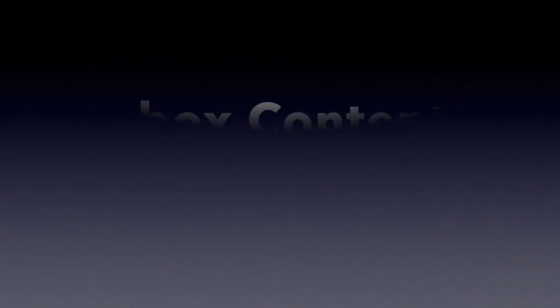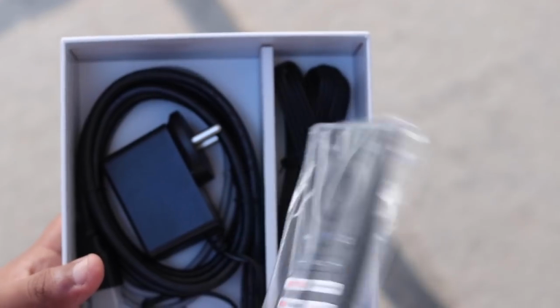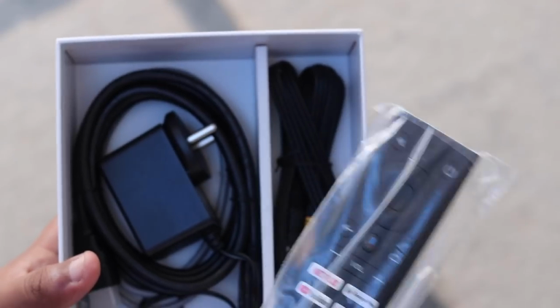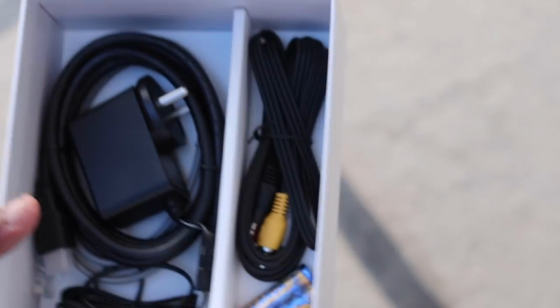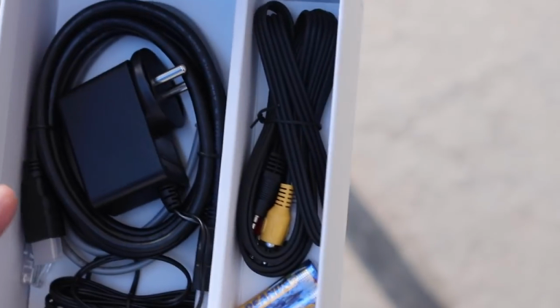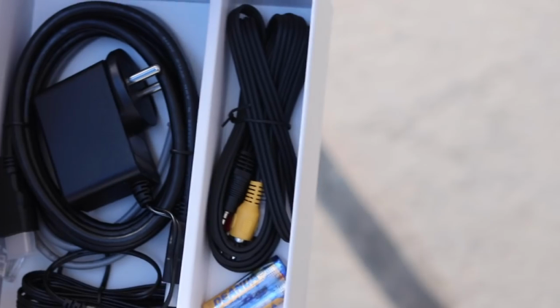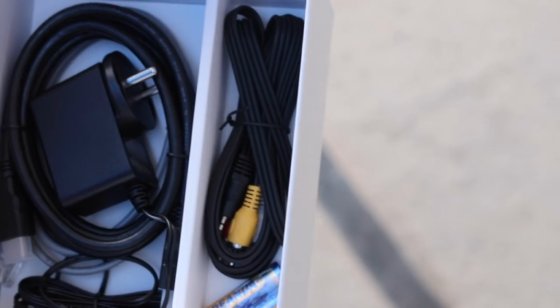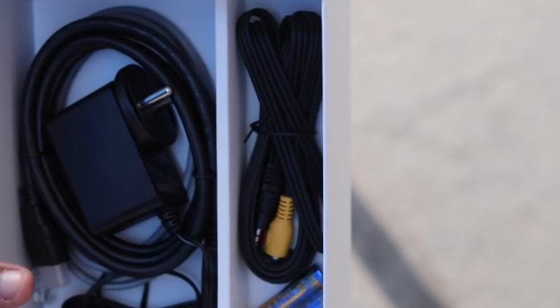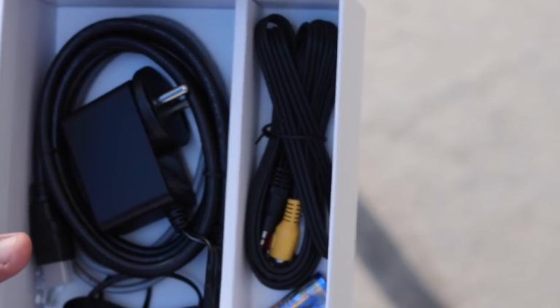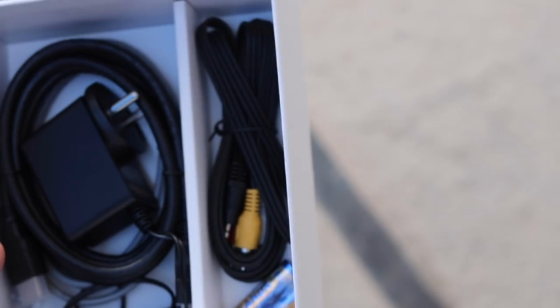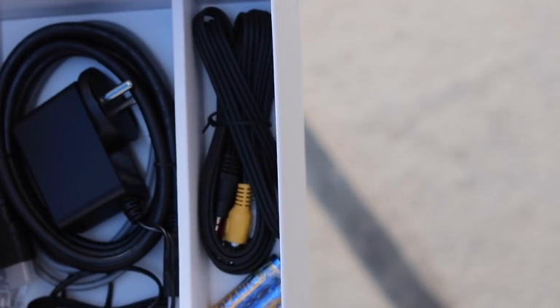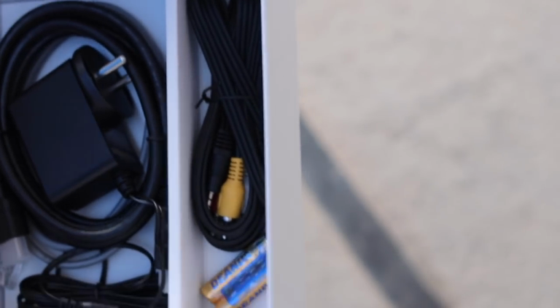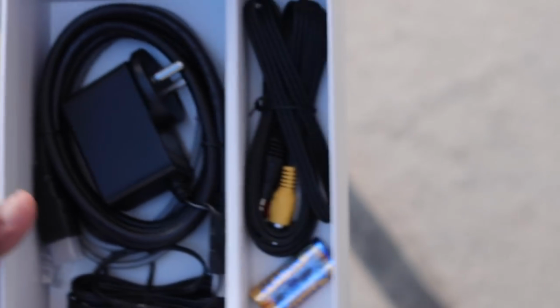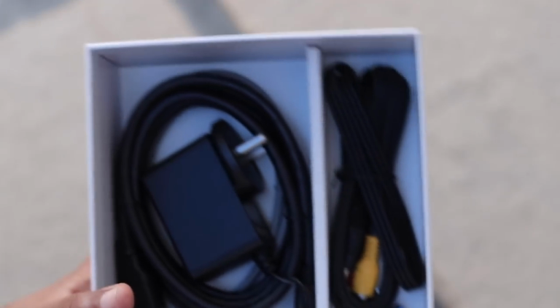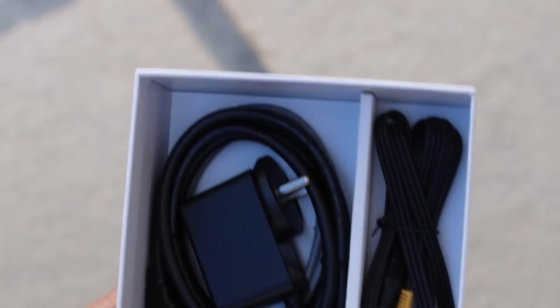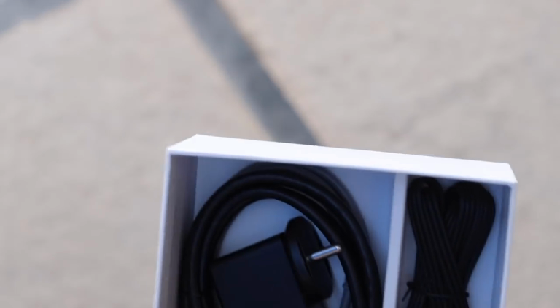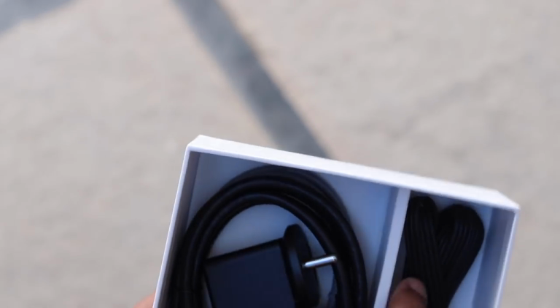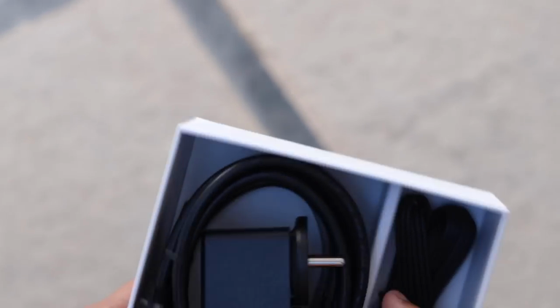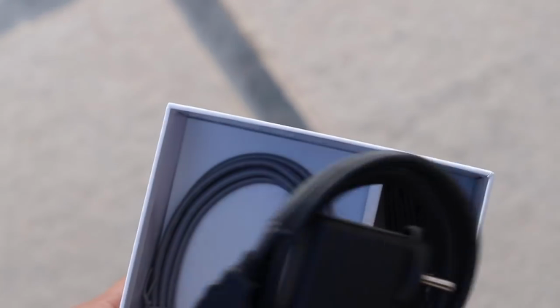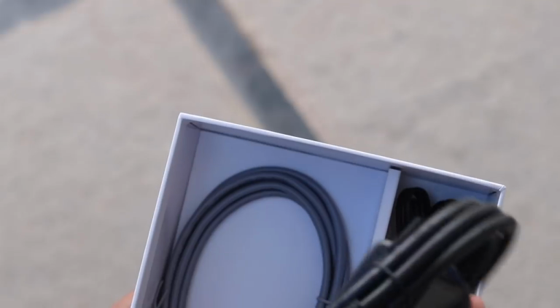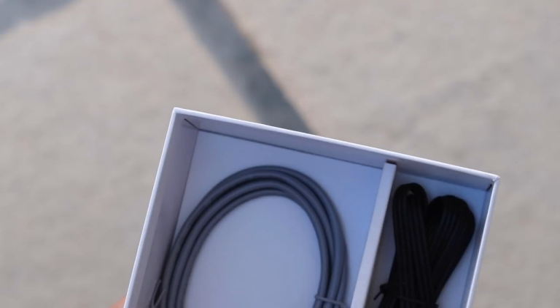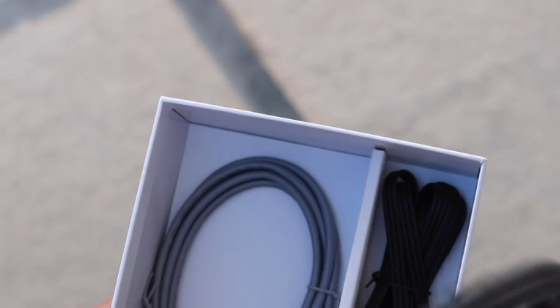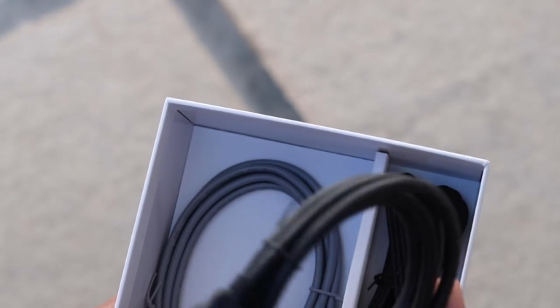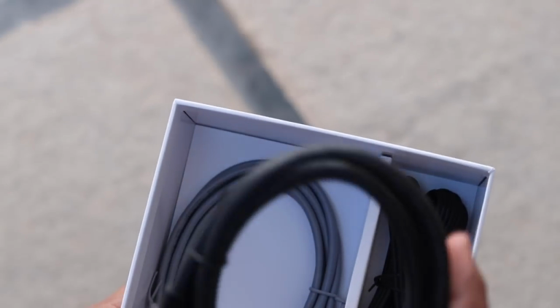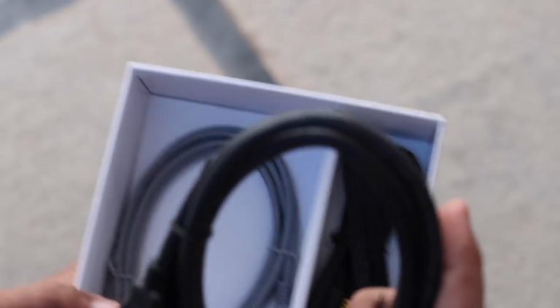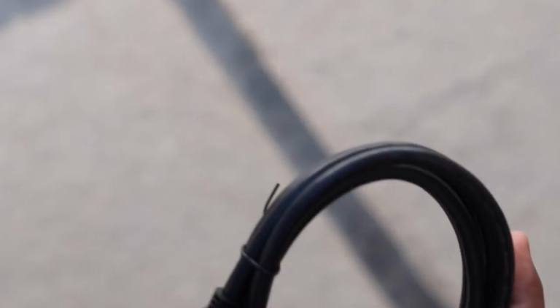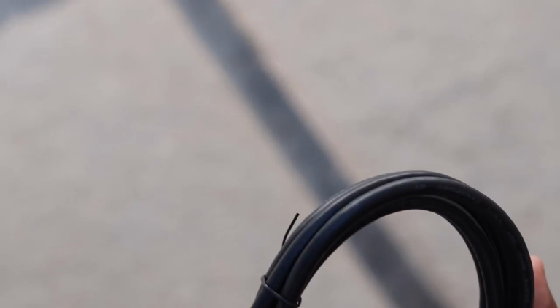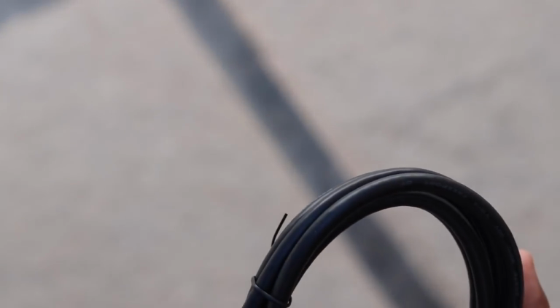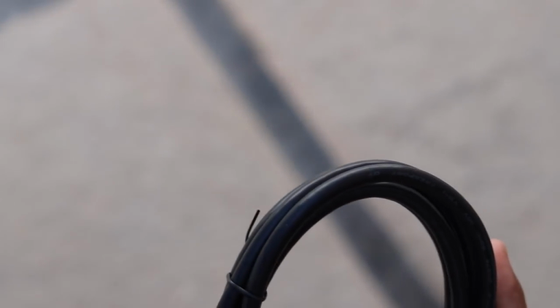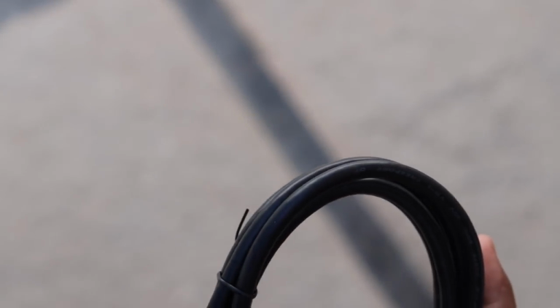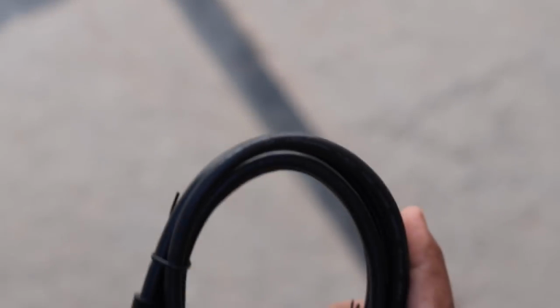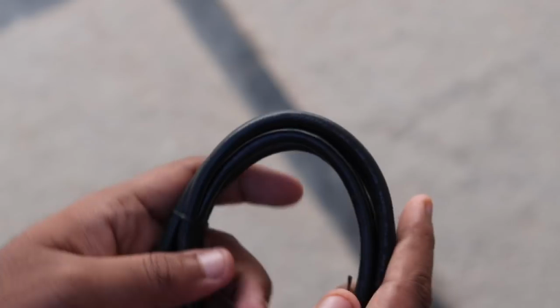Inside the retail box, you get the ACT Stream TV 4K box, a voice assistant-enabled remote, a power adapter, a LAN cable, an HDMI cable to connect your TV to the box, and an RCA cable.